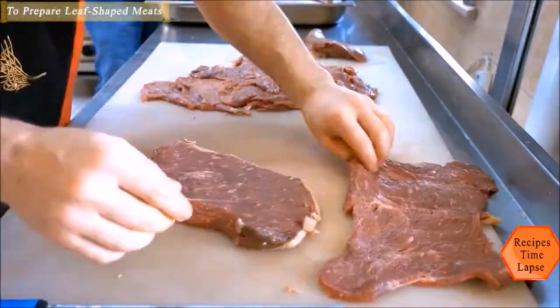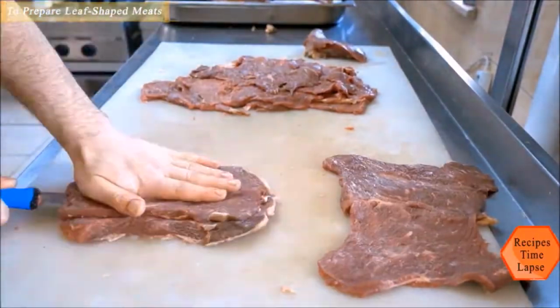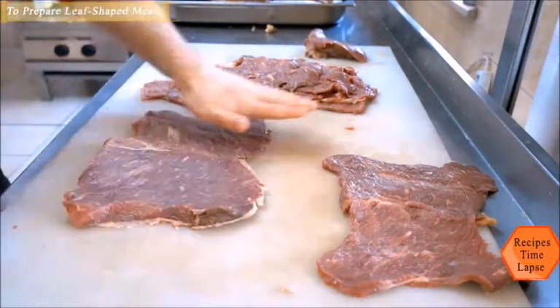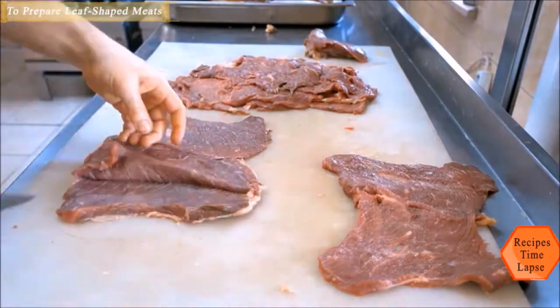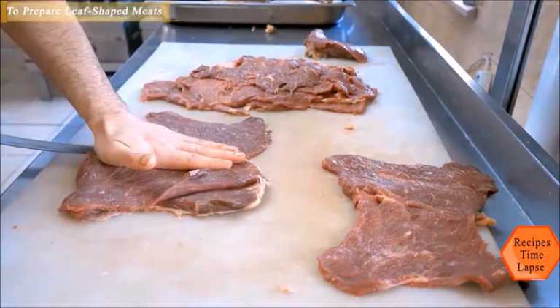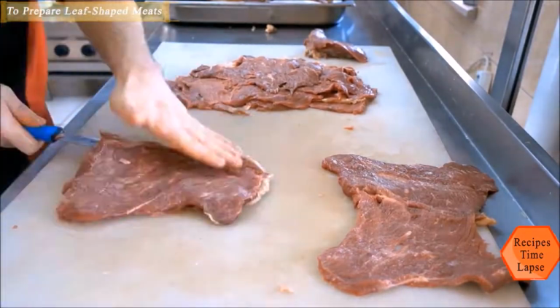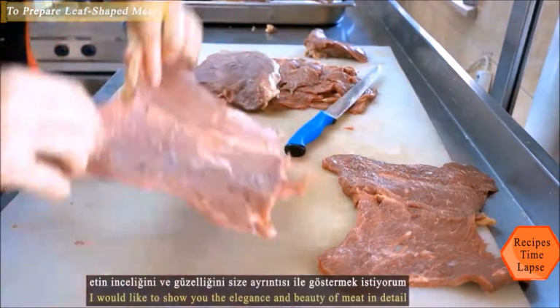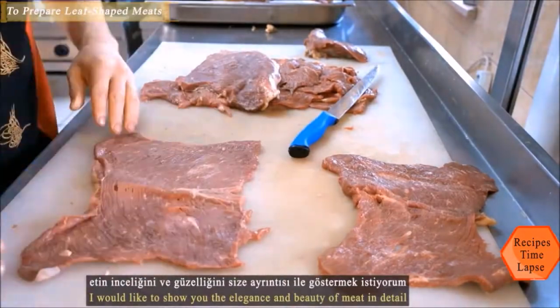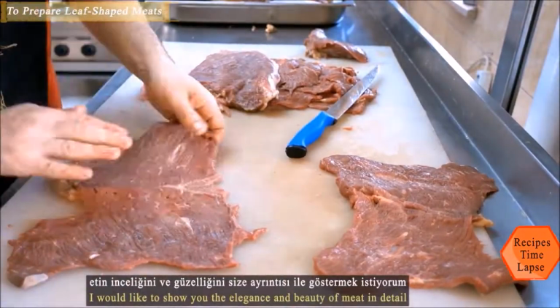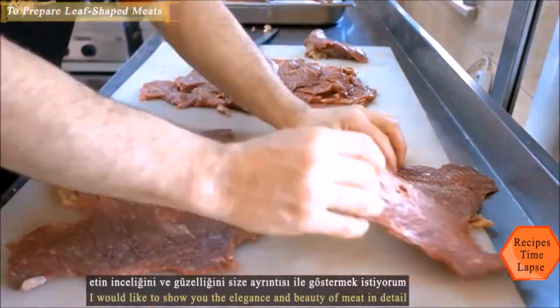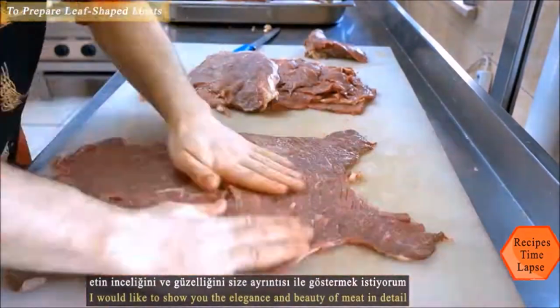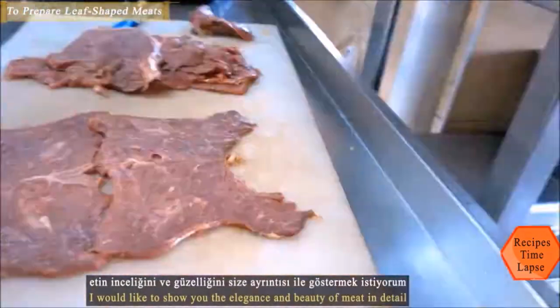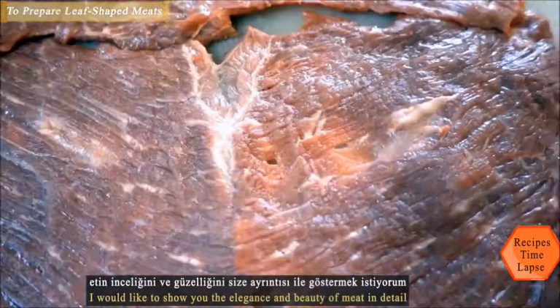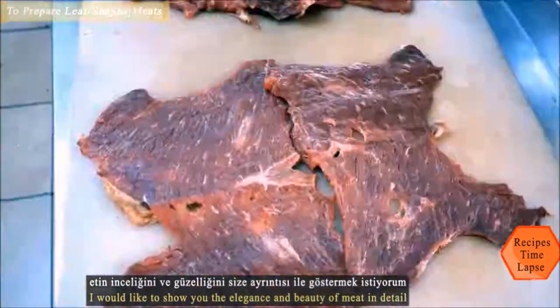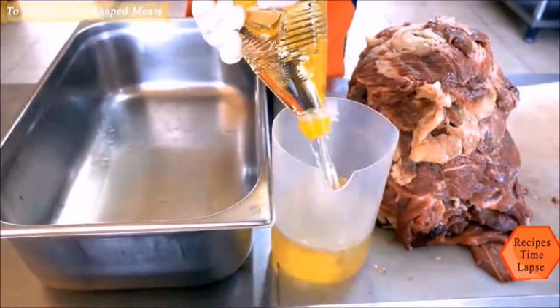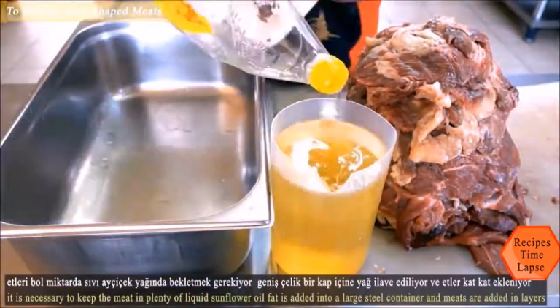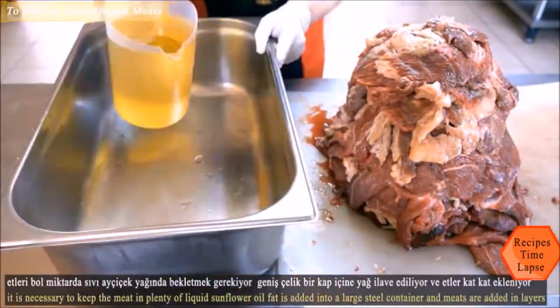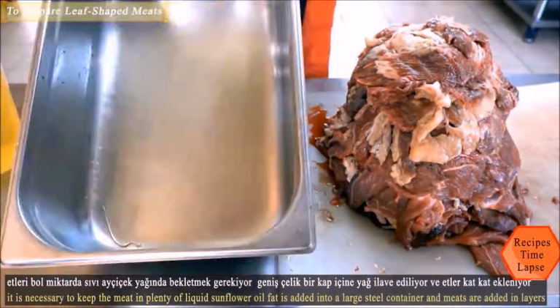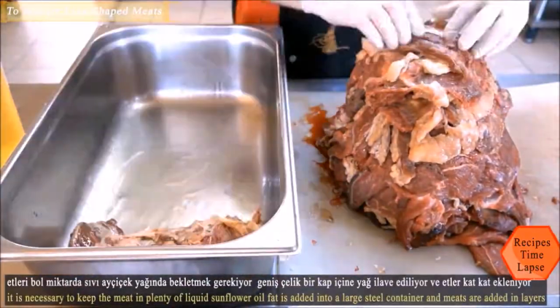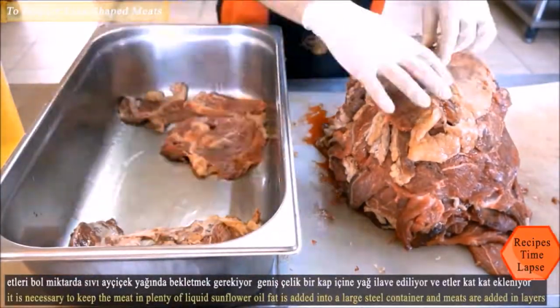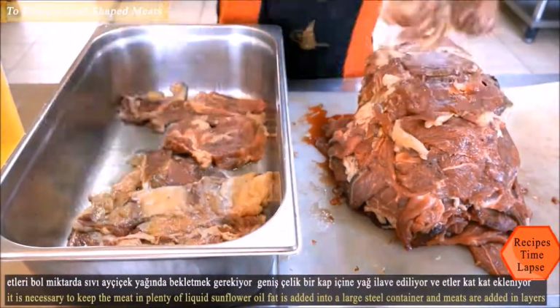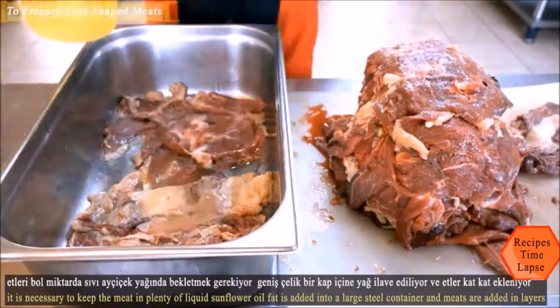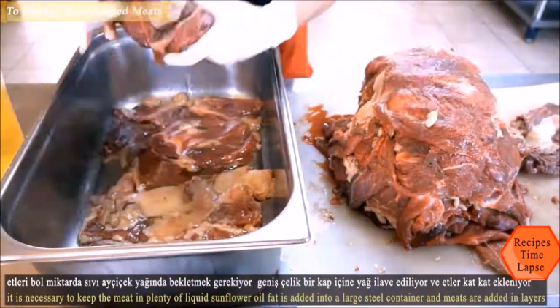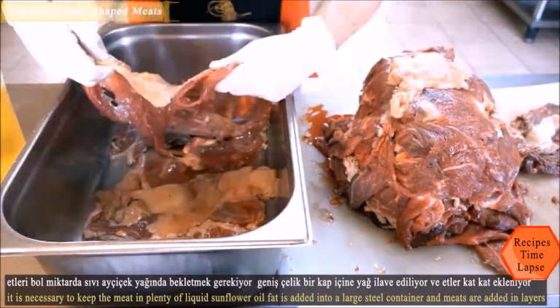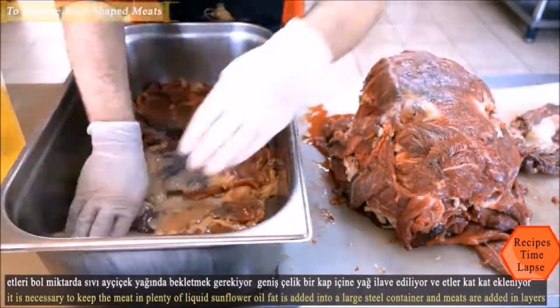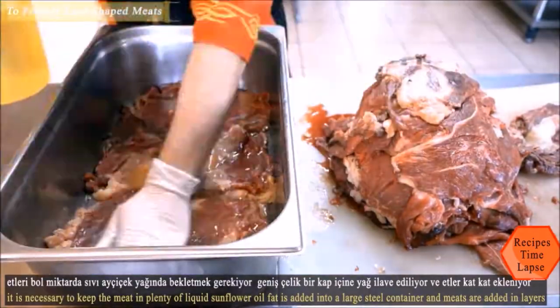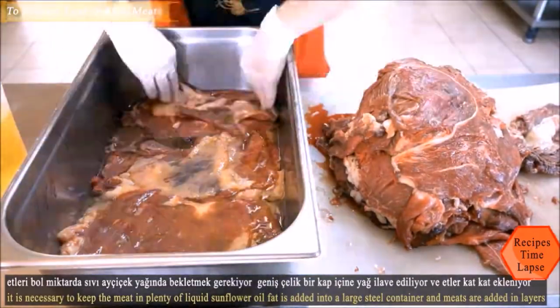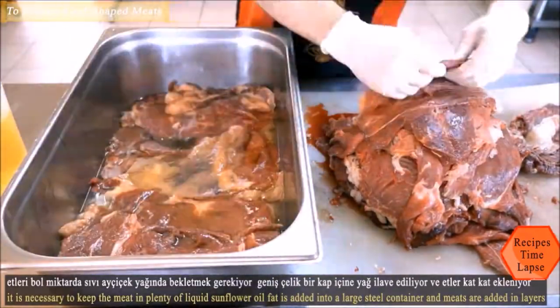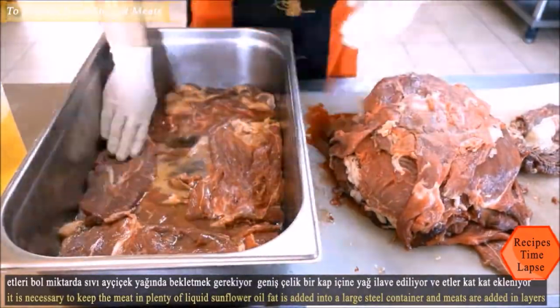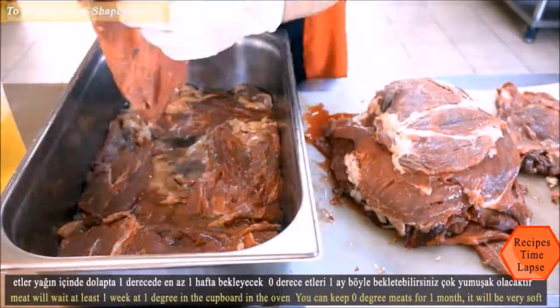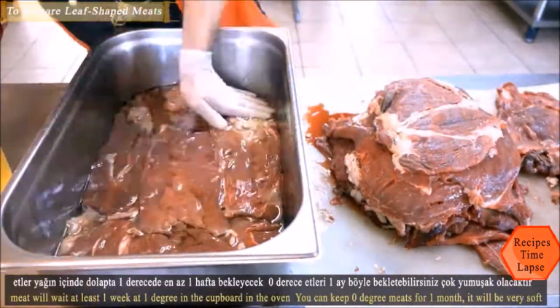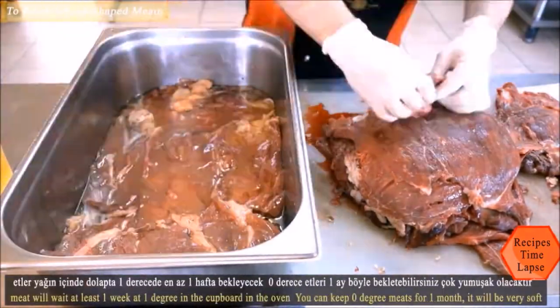You need to use a thin, long, and sharp knife. Leaf-shaped pieces are carefully removed using a technique to open wide pieces. The elegance and beauty of the meat is shown in detail. It is necessary to keep the meat in plenty of liquid sunflower oil.